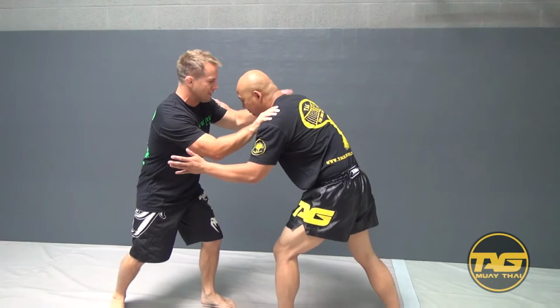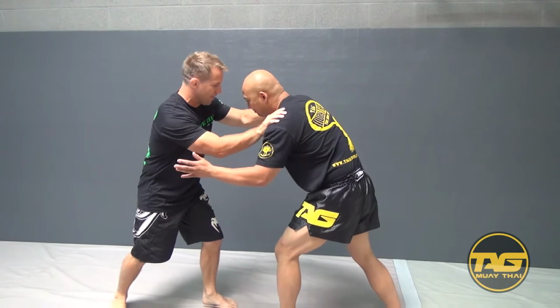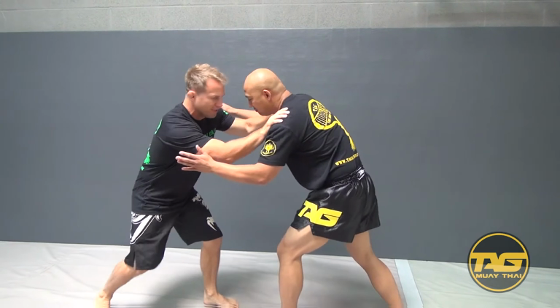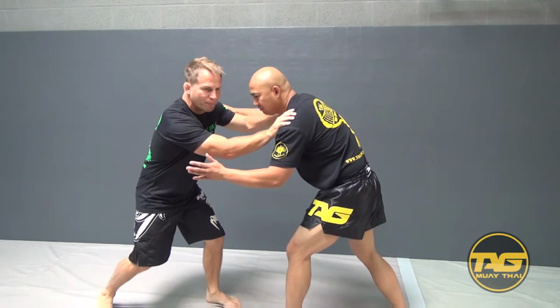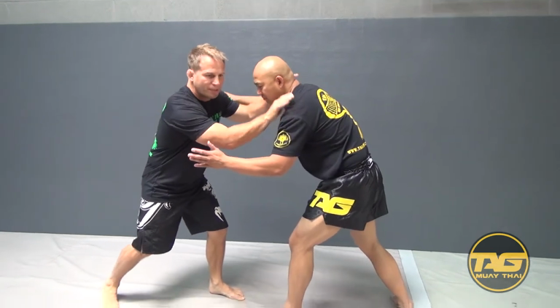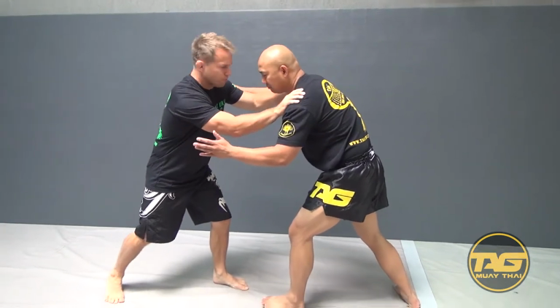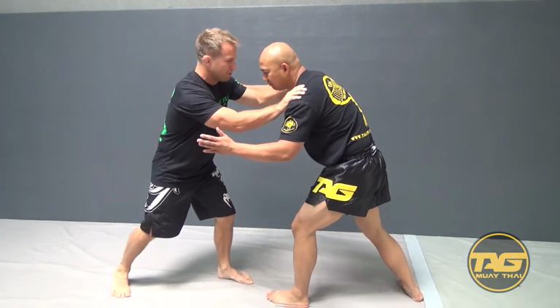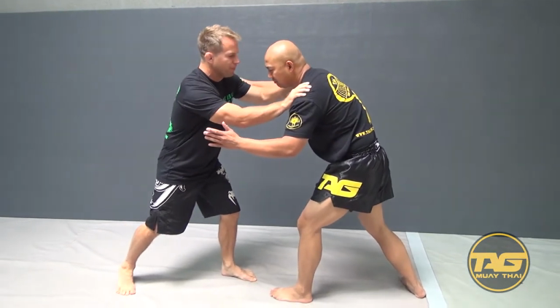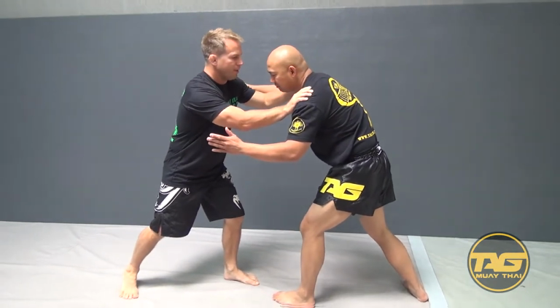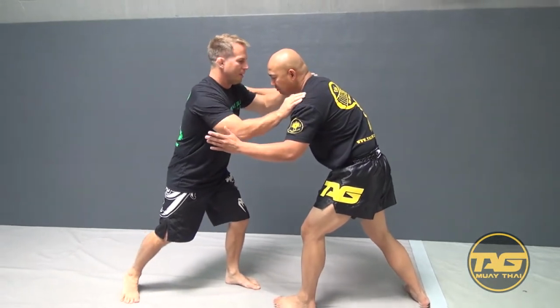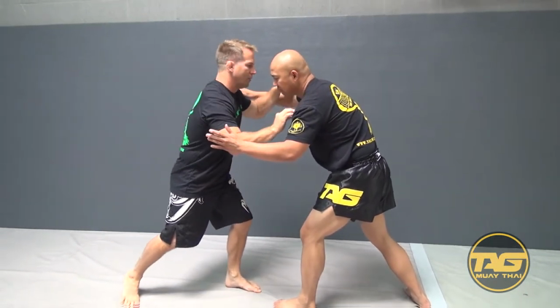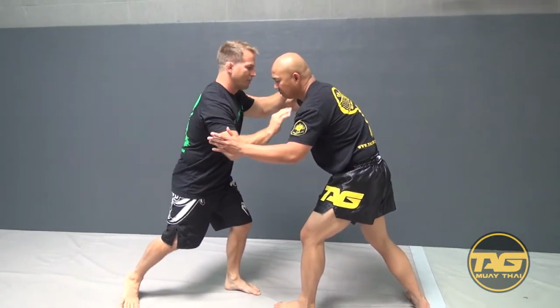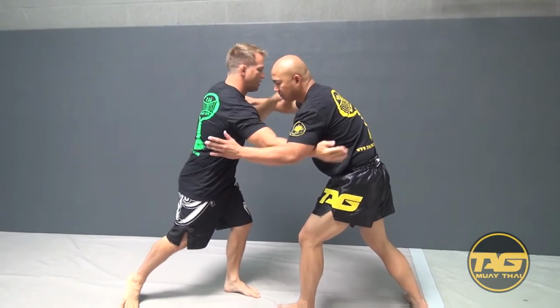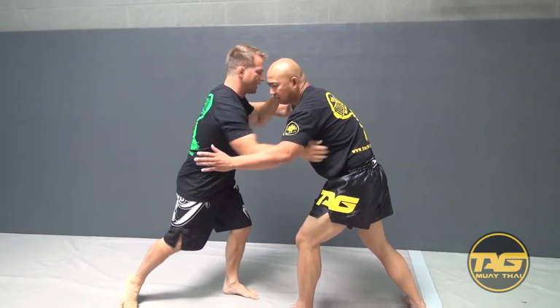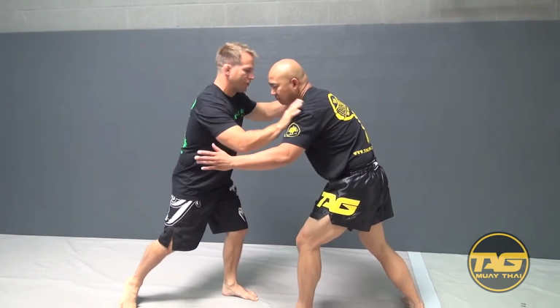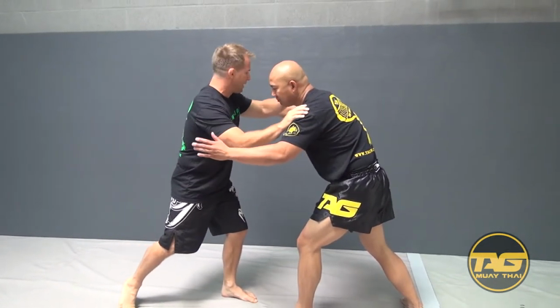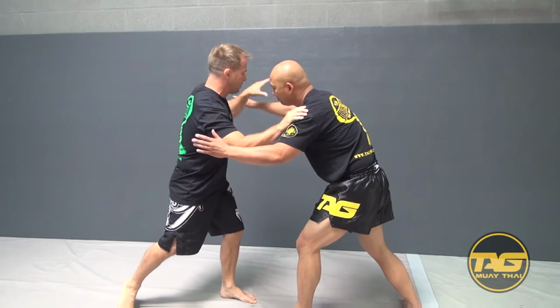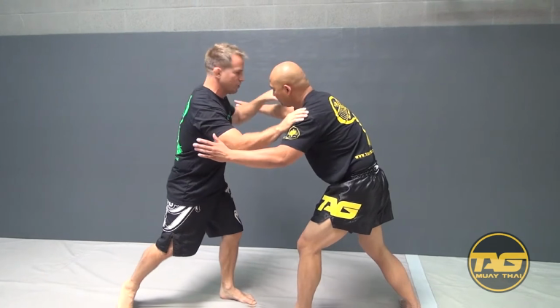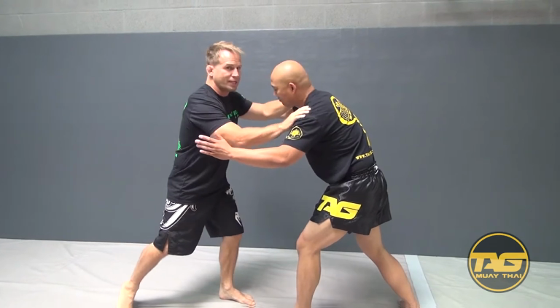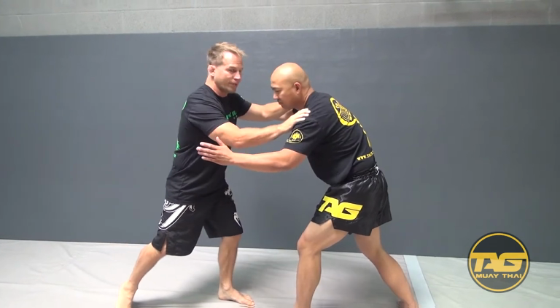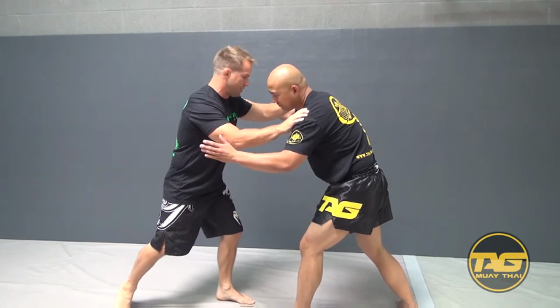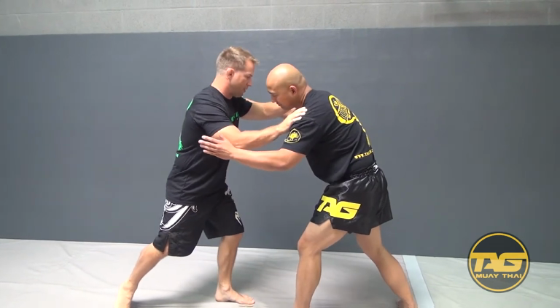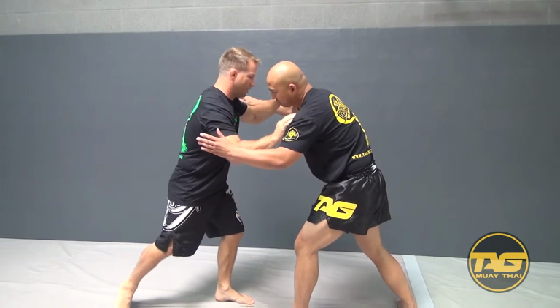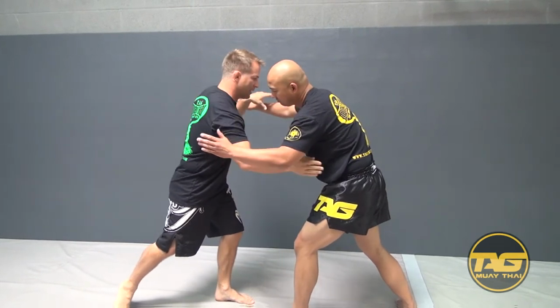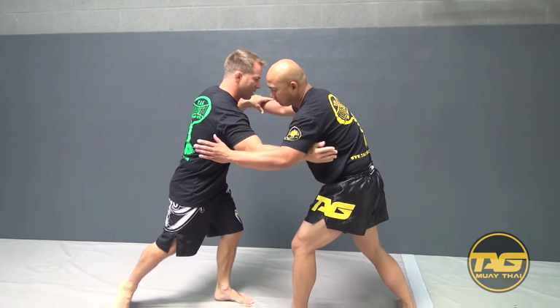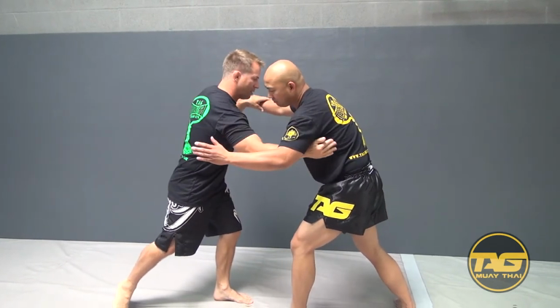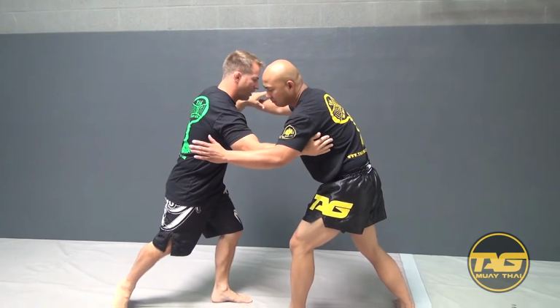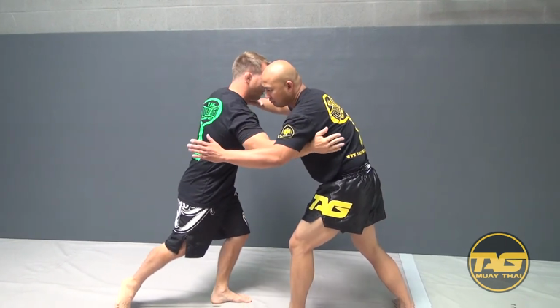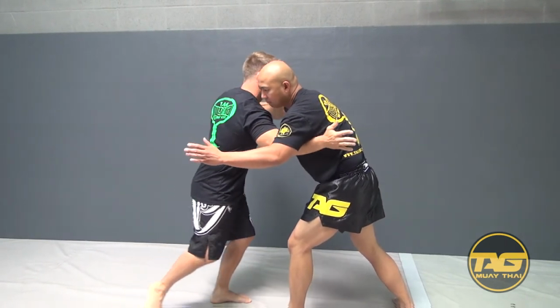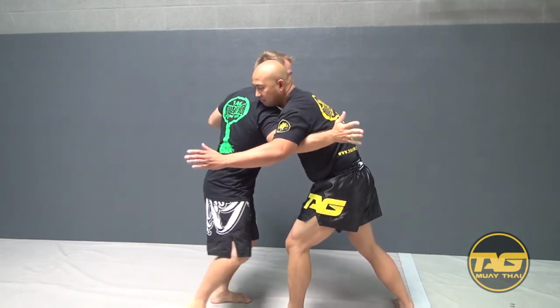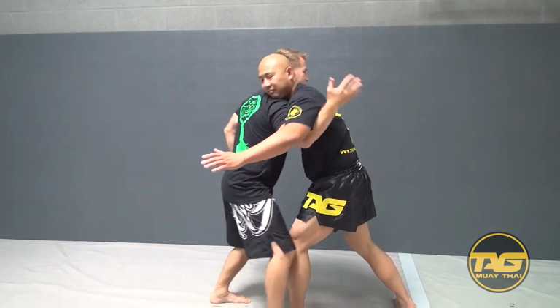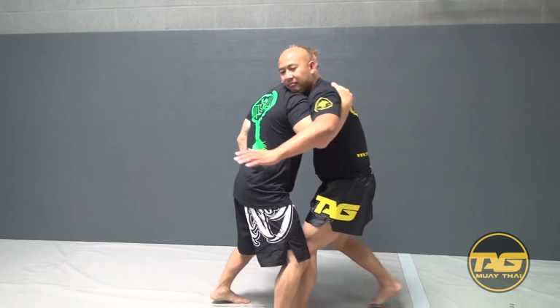I stop his momentum, I would come in, attack an underhook, and I always like to attack a wrist. Come and attack underhook, attack wrist.